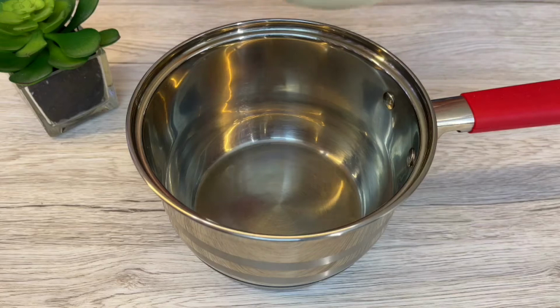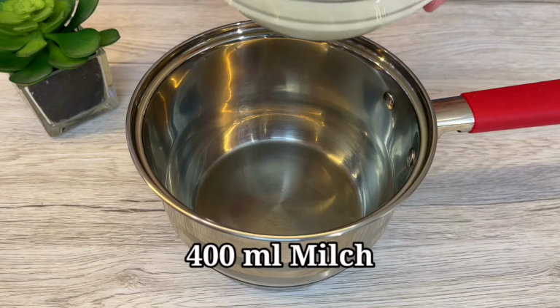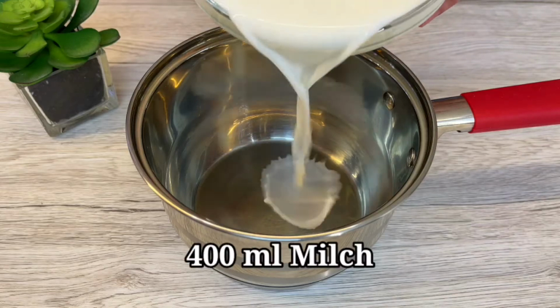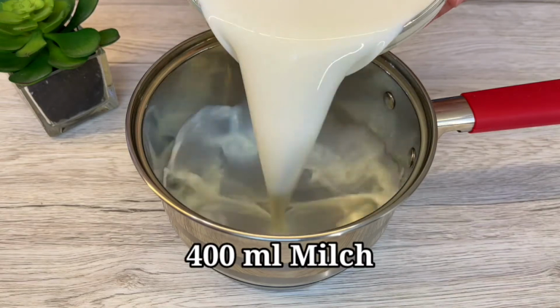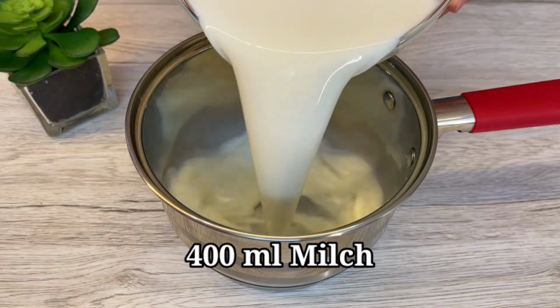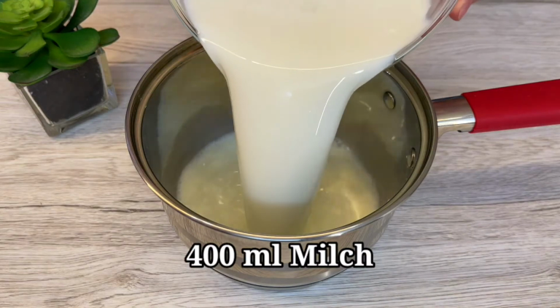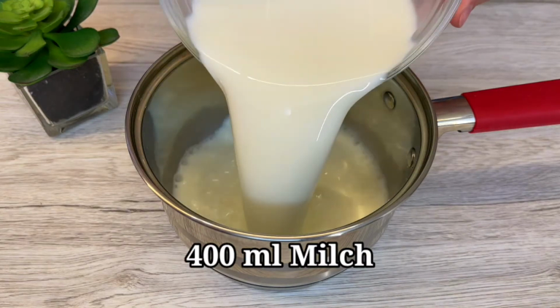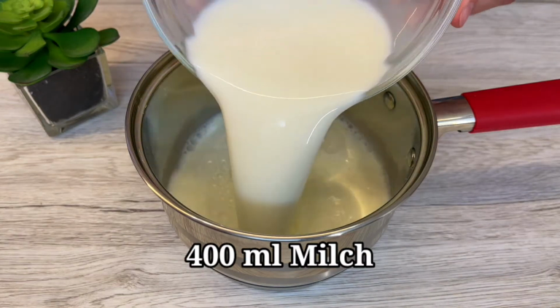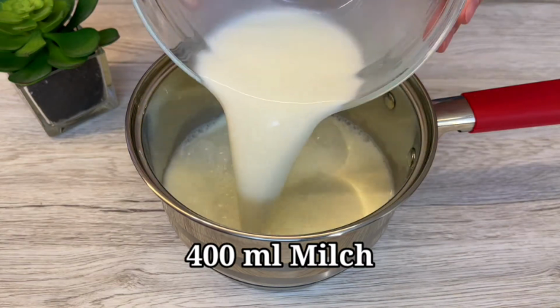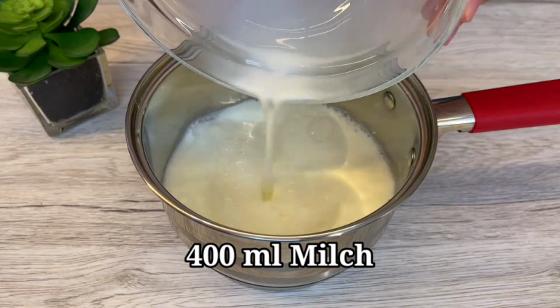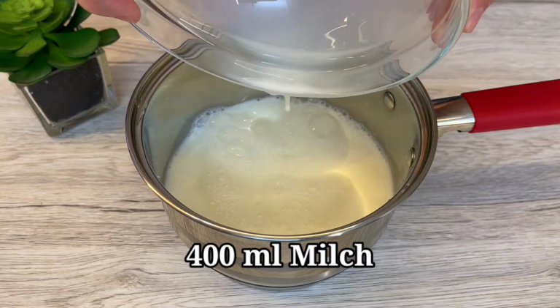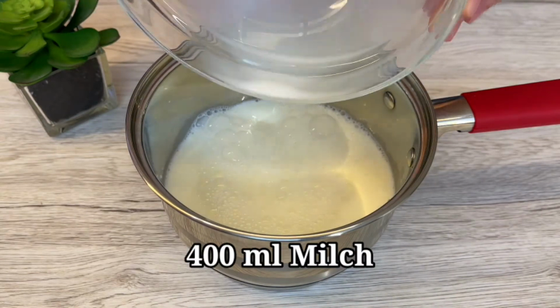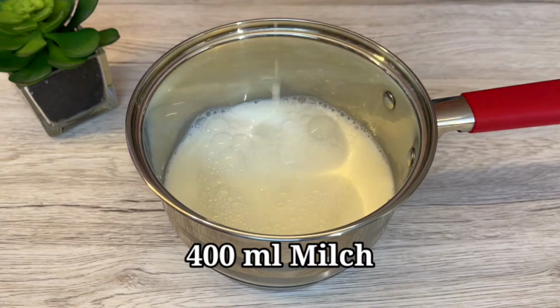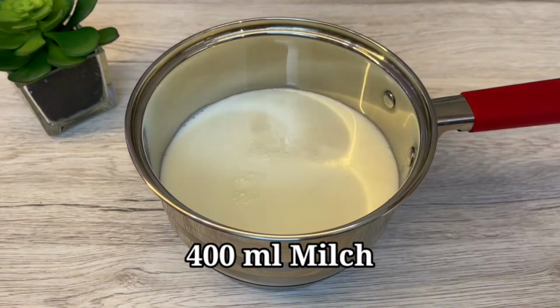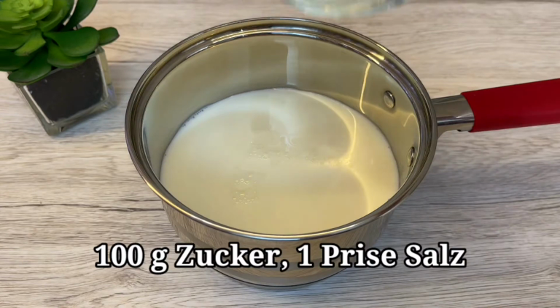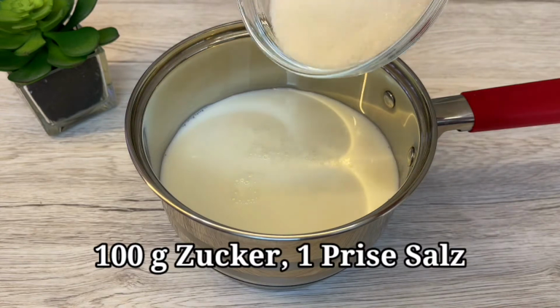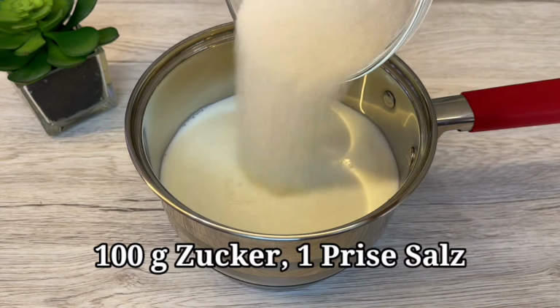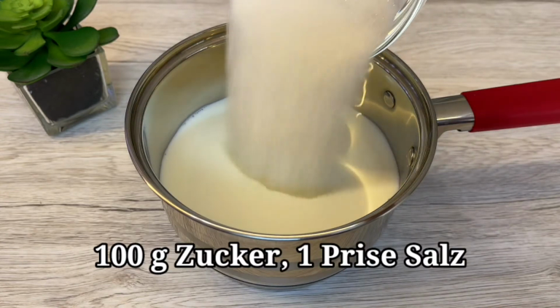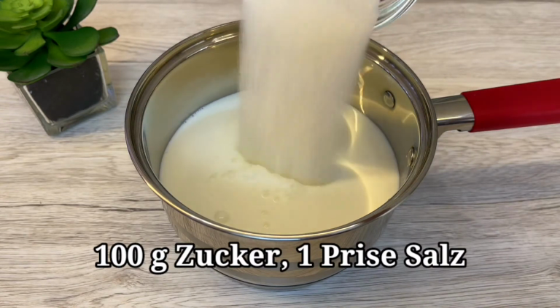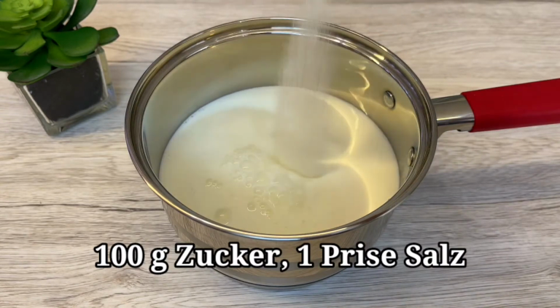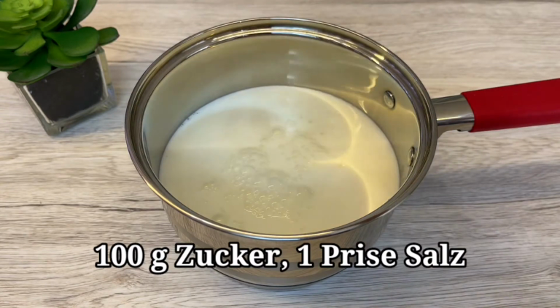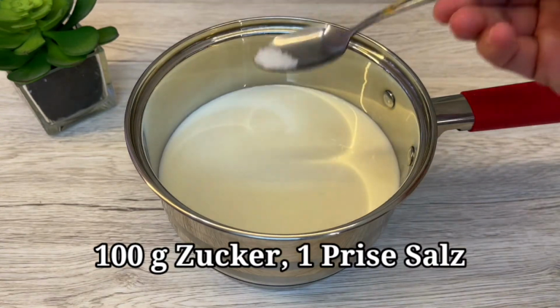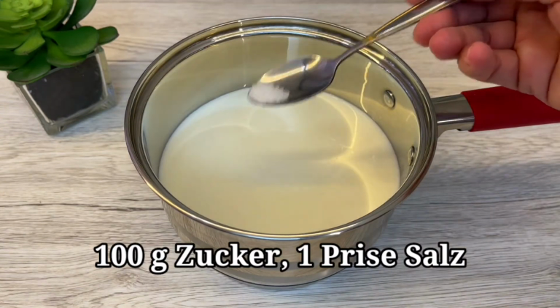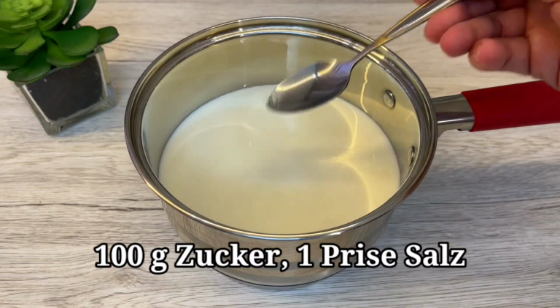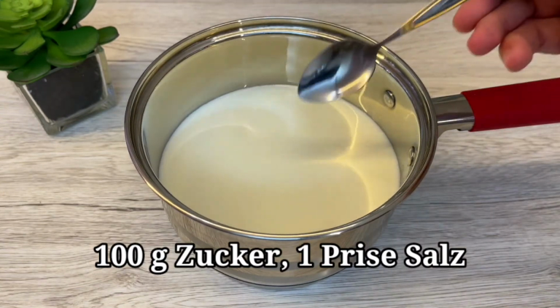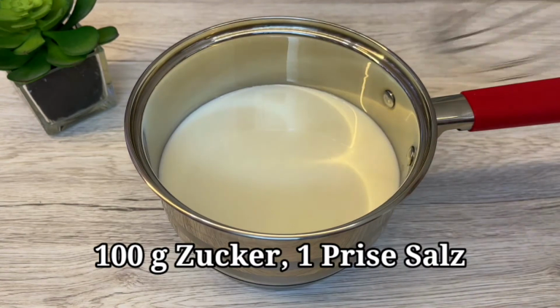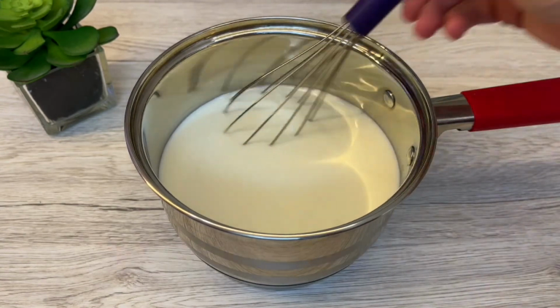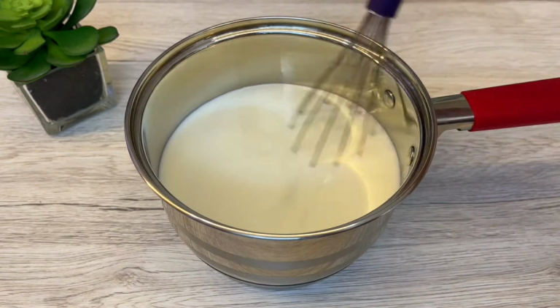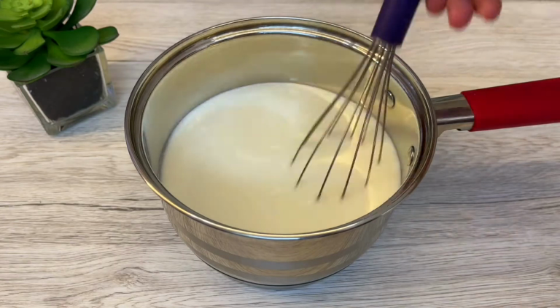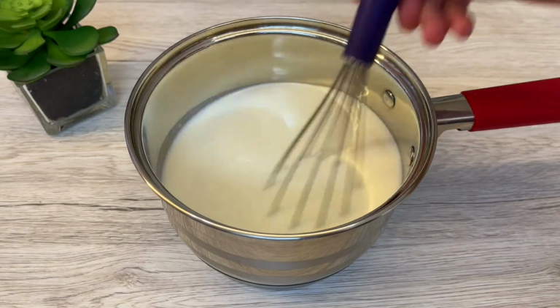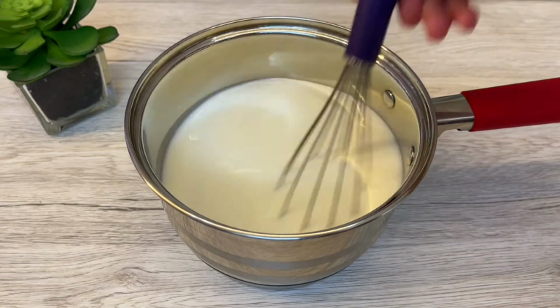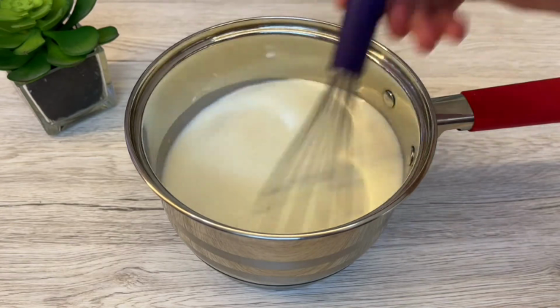Let's go back to it. Let's eat some of the pot. Let's put a pot. Let's heat it.